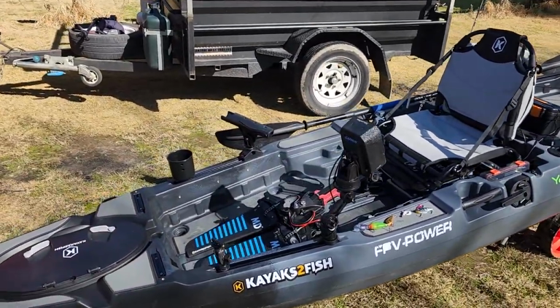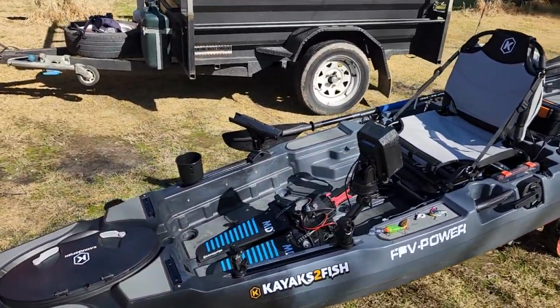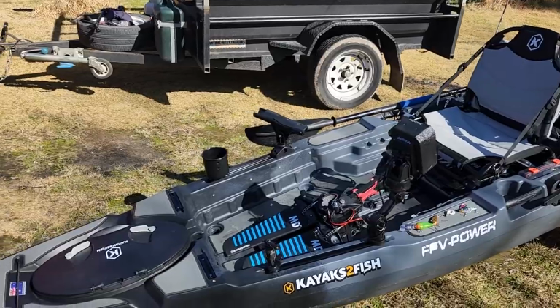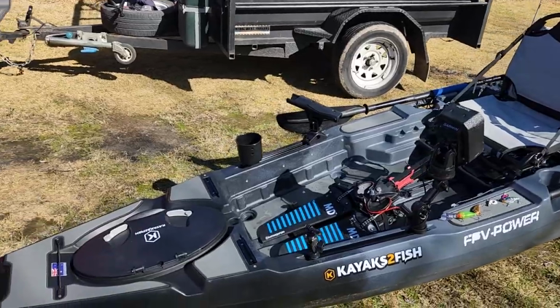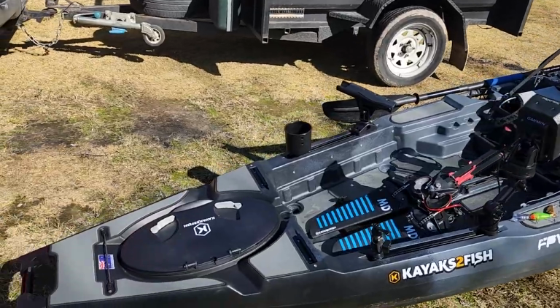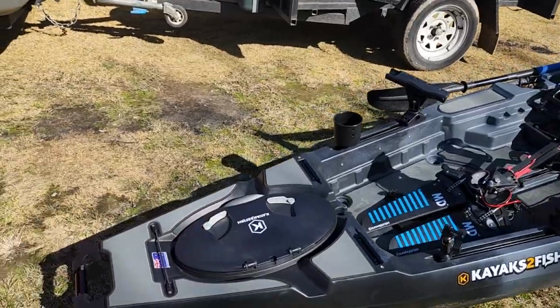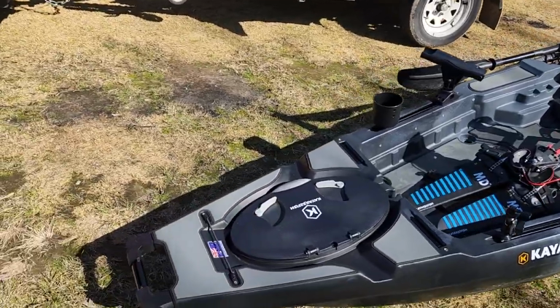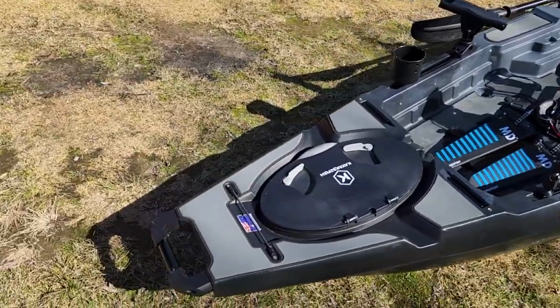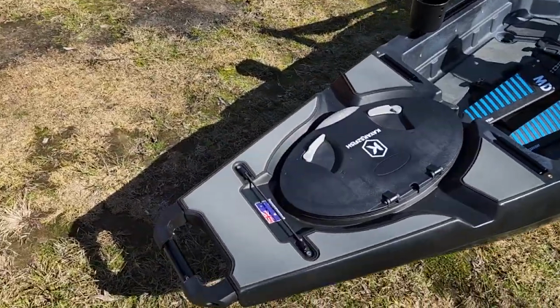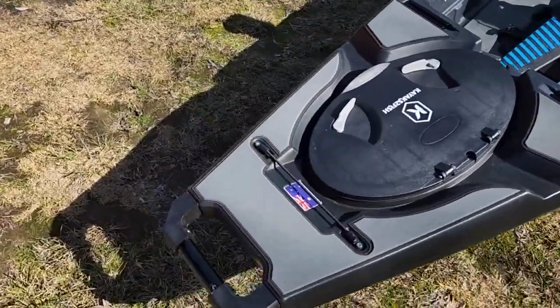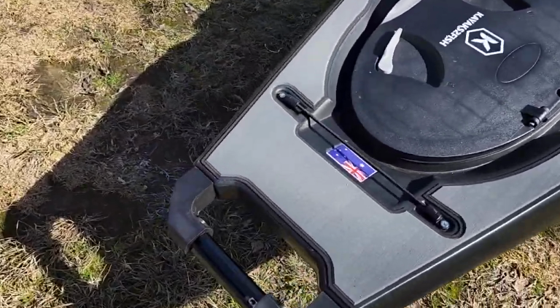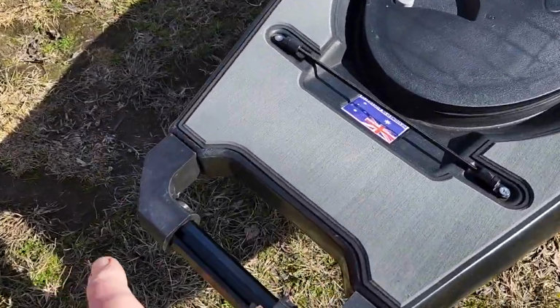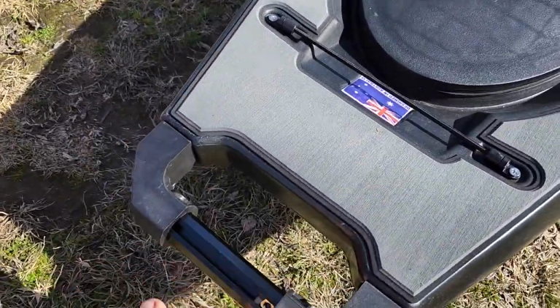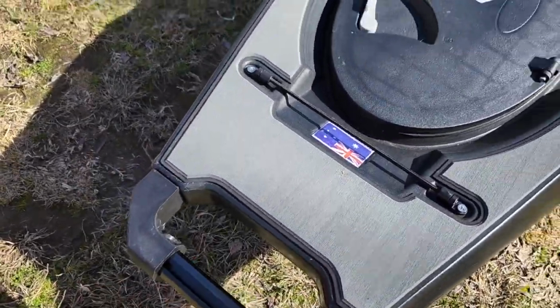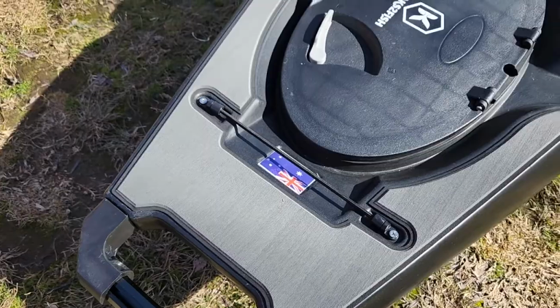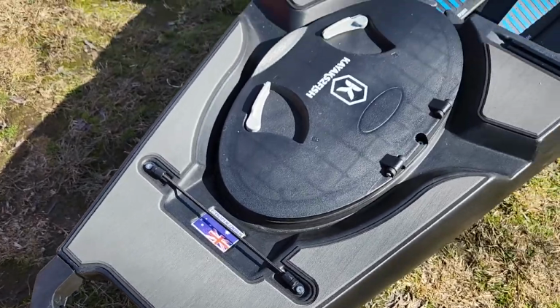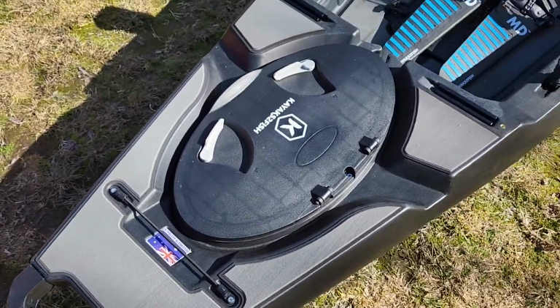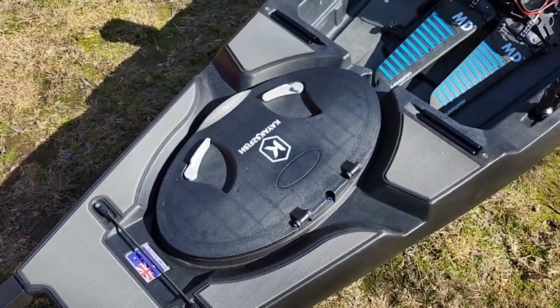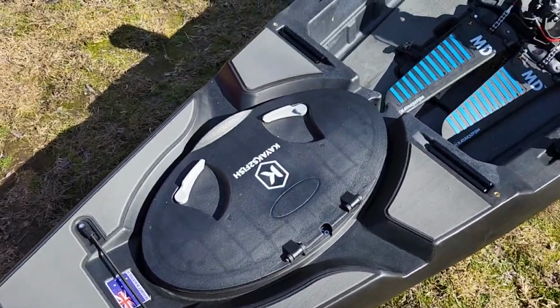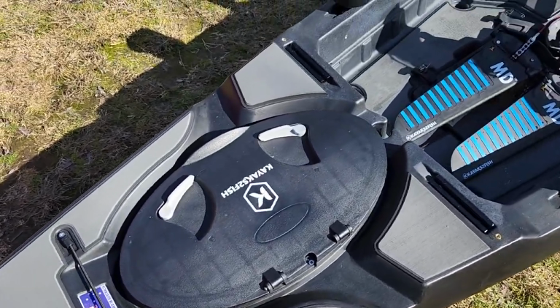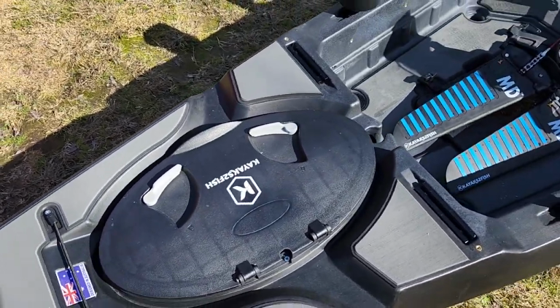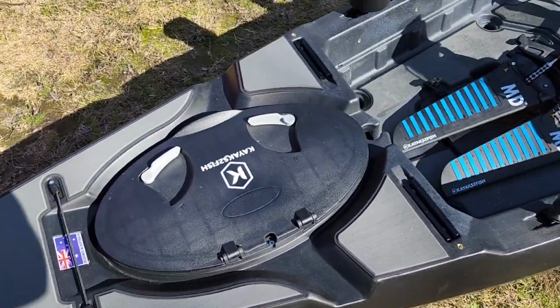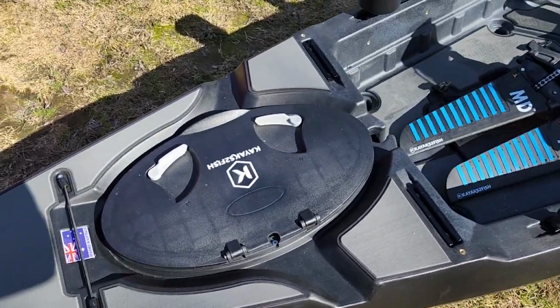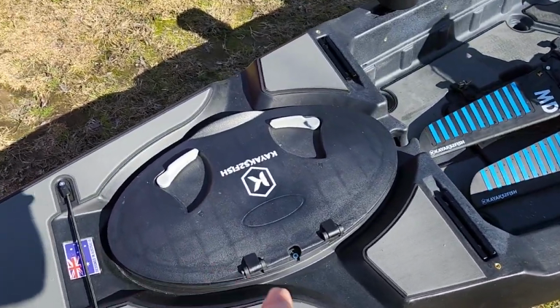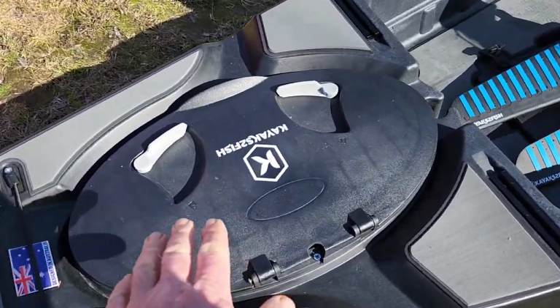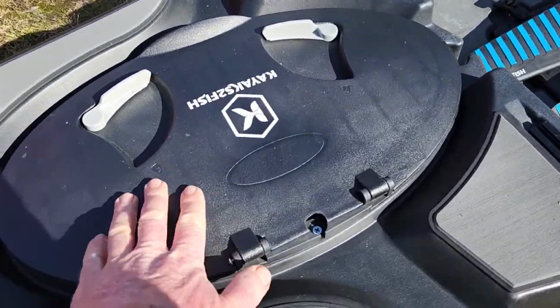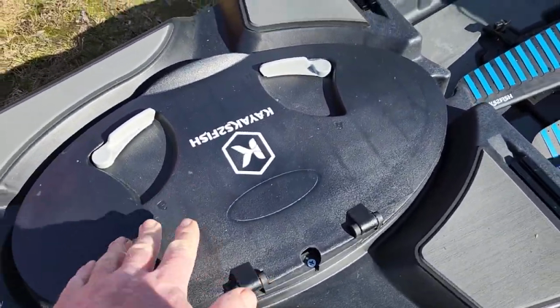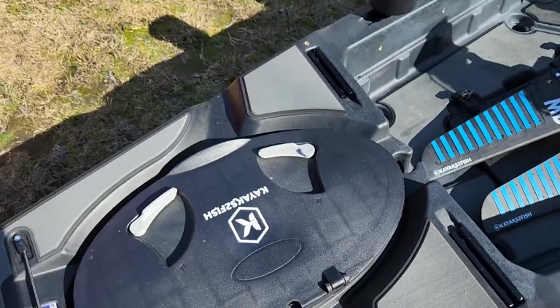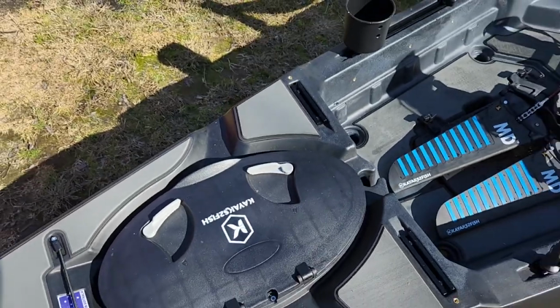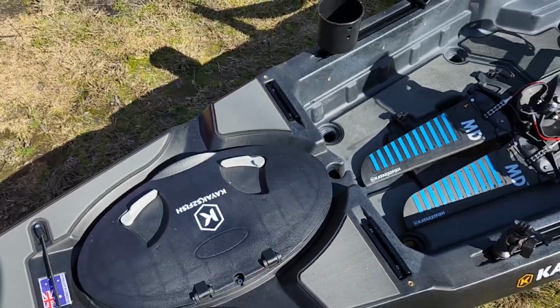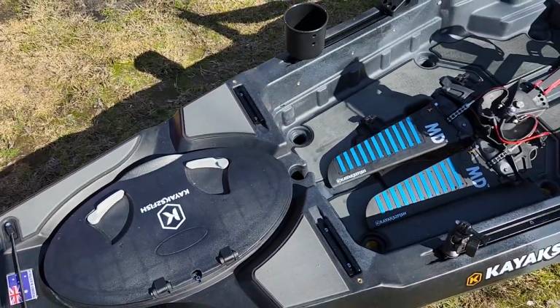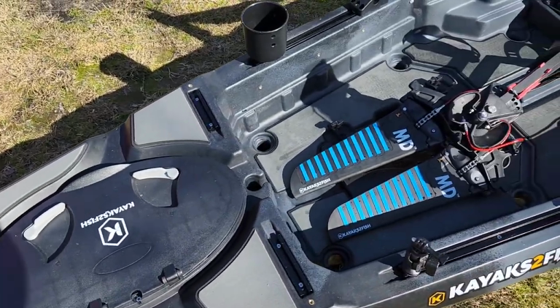We'll just run from the forward to the back. The handle here is outstanding — it's perfect, it's what you need. The additional traction pack, as you can see, has been installed. The hatch here has absolutely cavernous storage space.